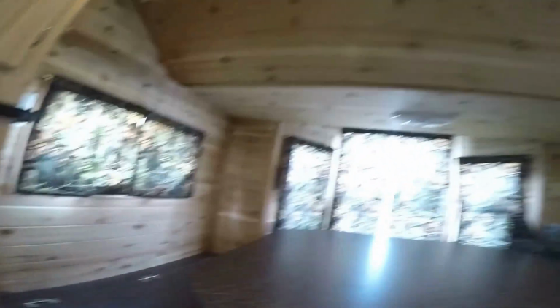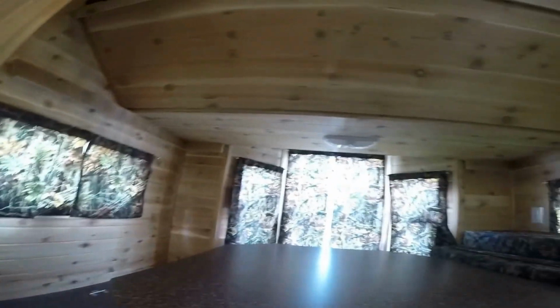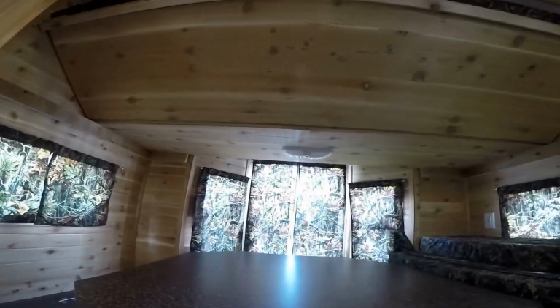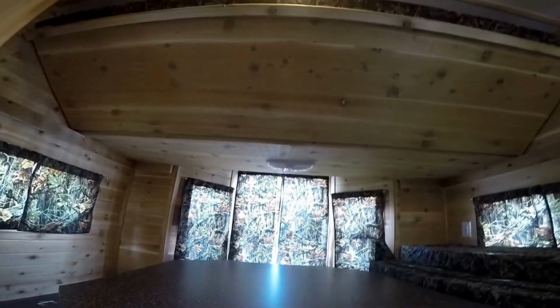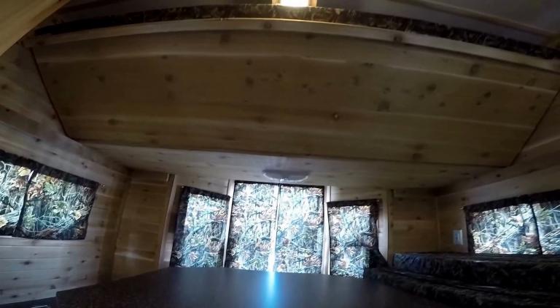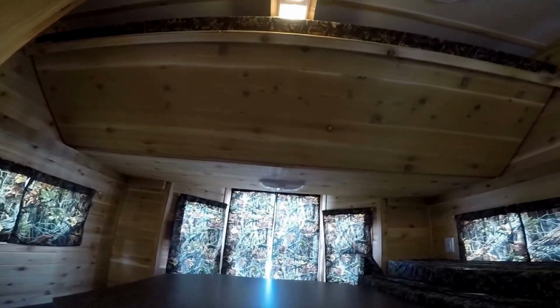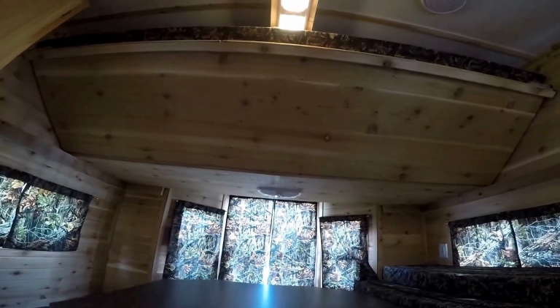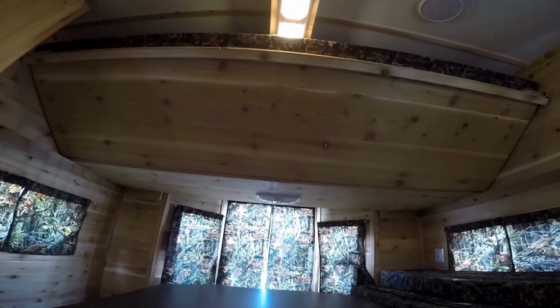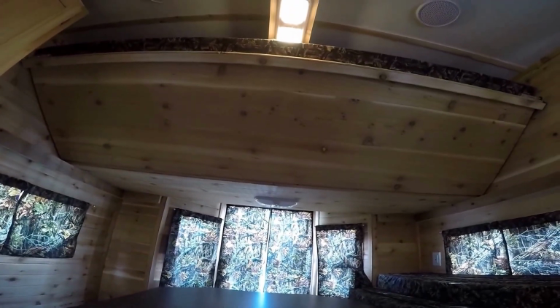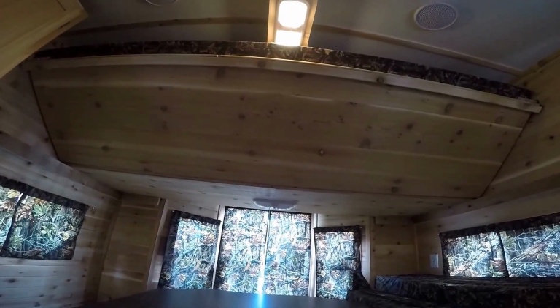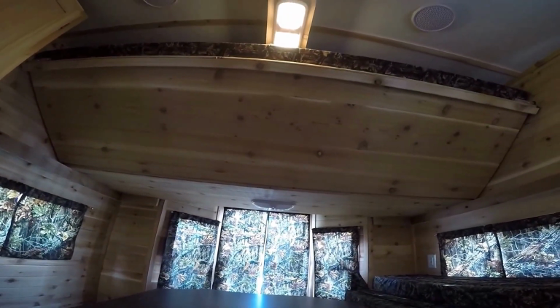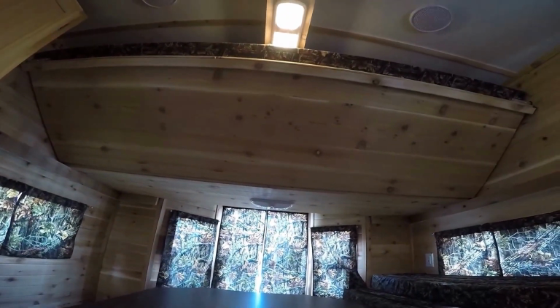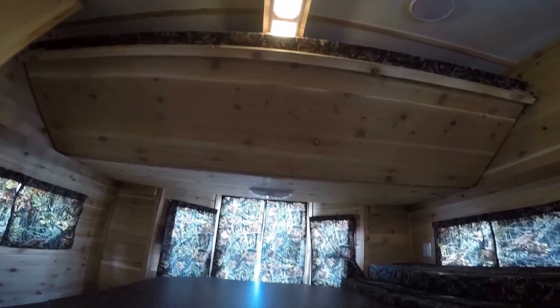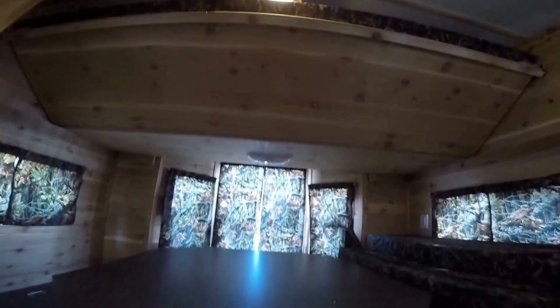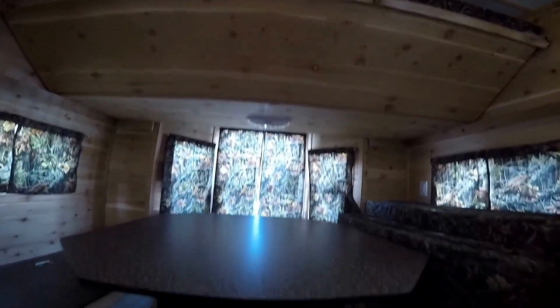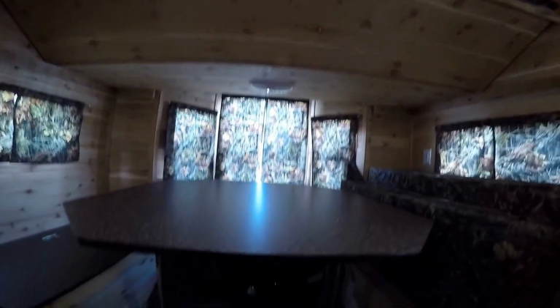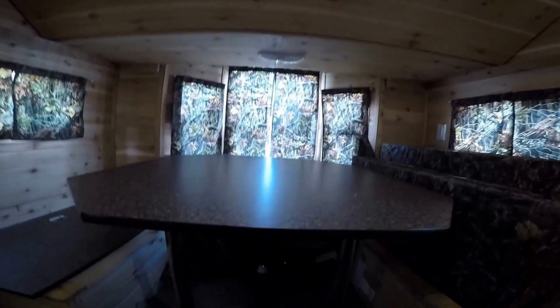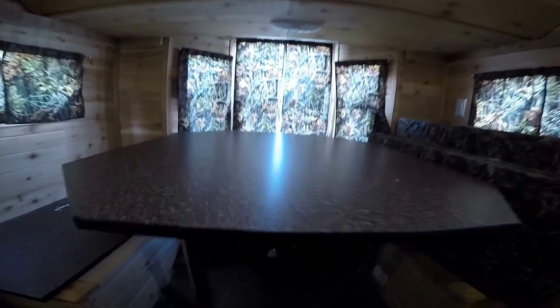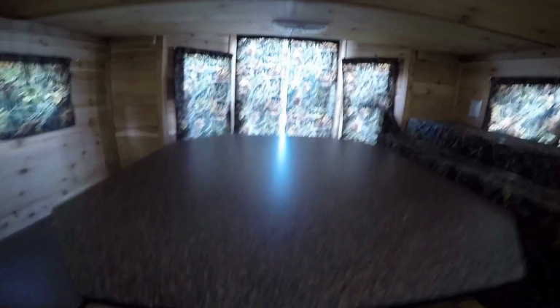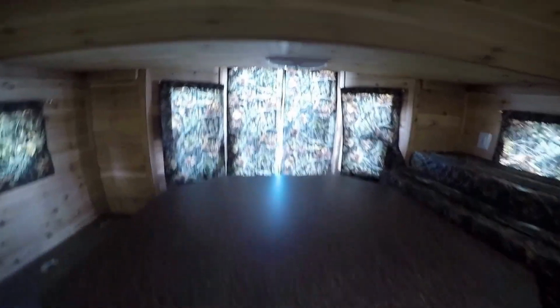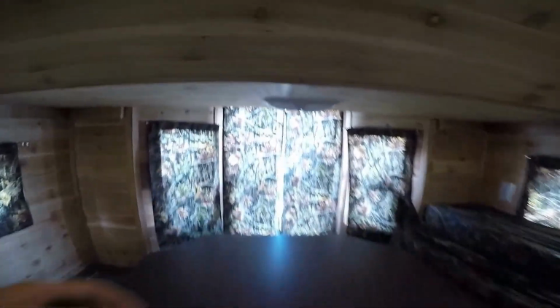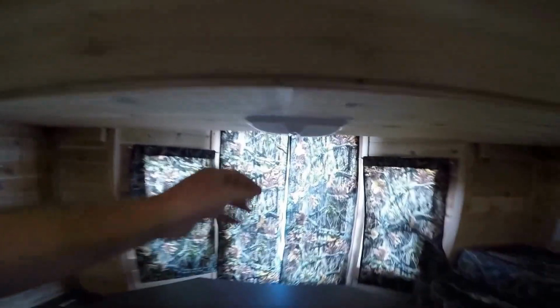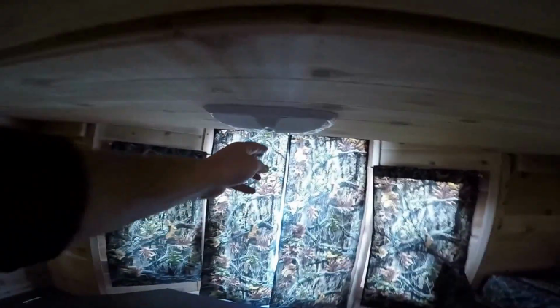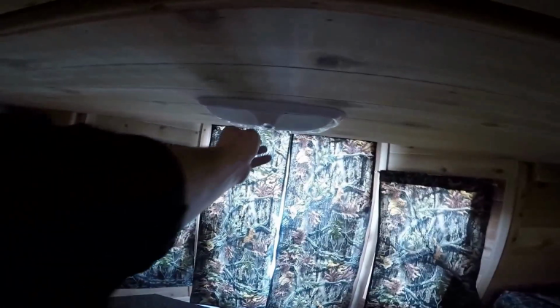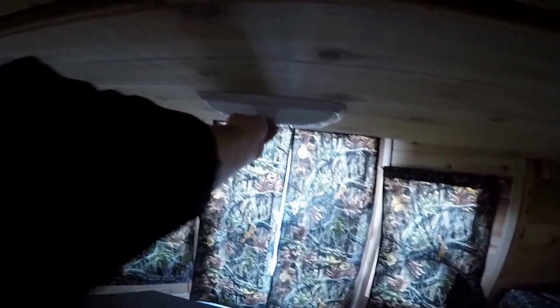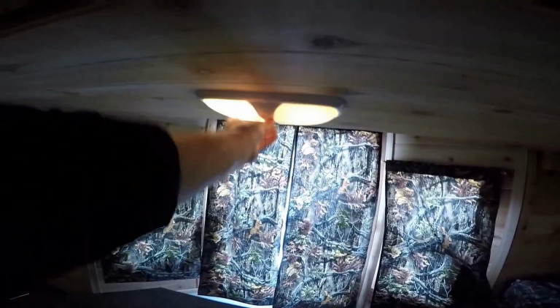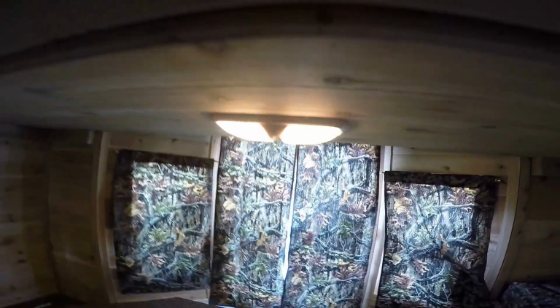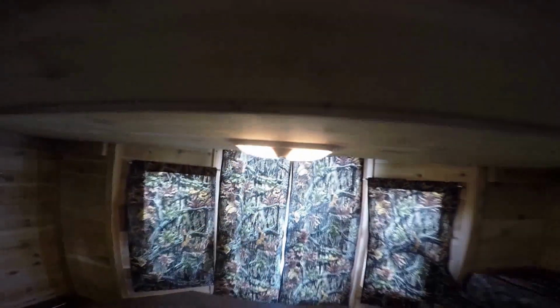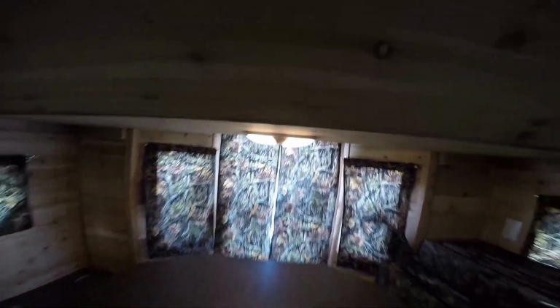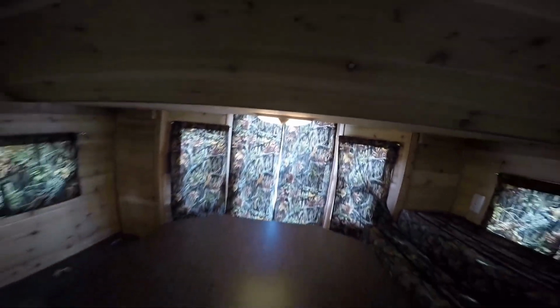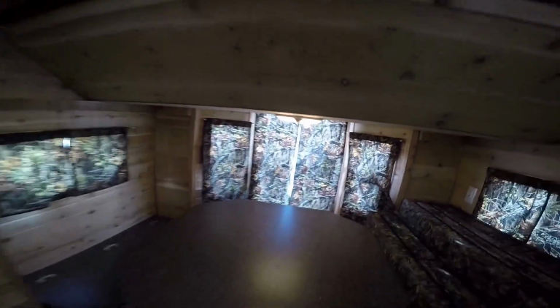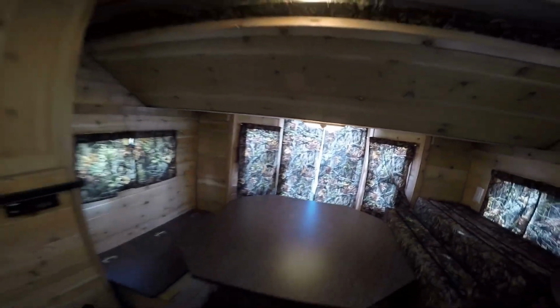One thing that's kind of neat here is it's got a double bunk up top, so a couple could sleep up top and another couple could sleep down here. There is a light back here — nice for playing cards.